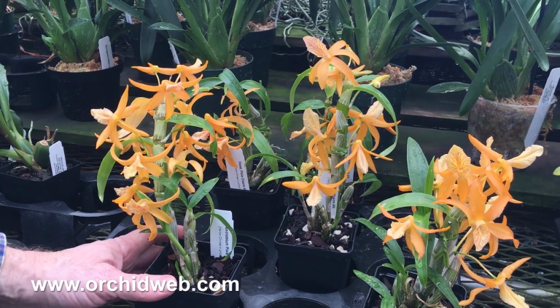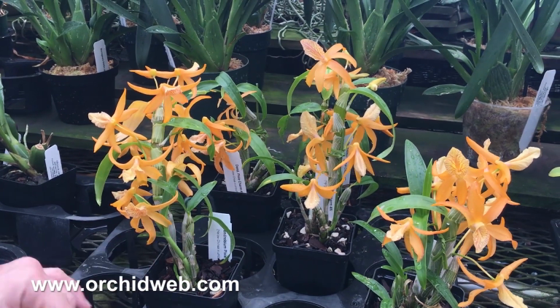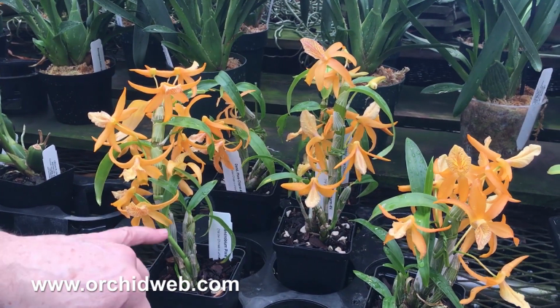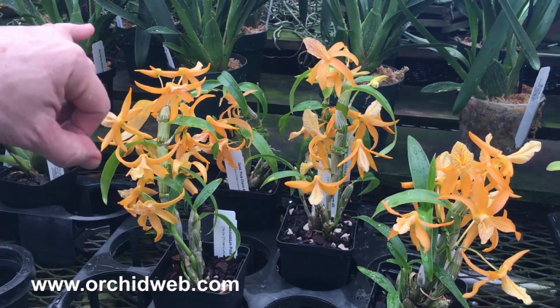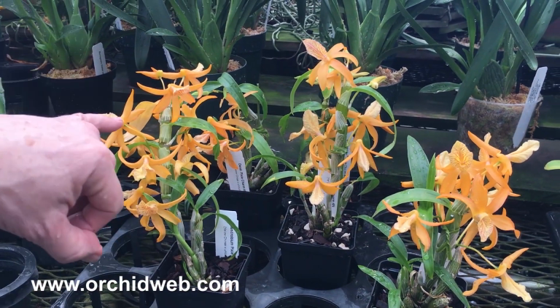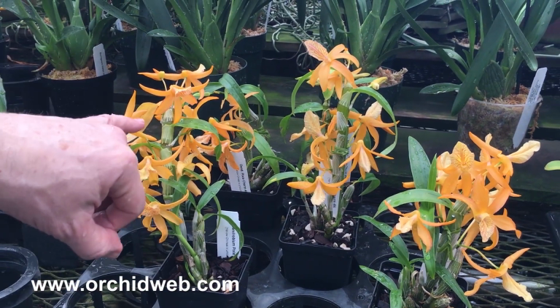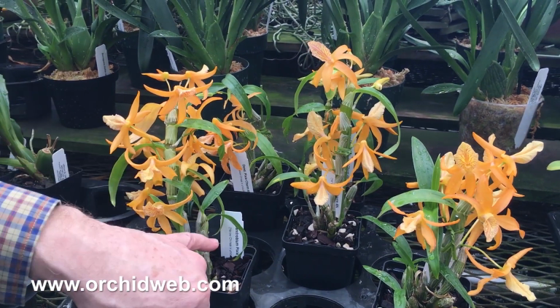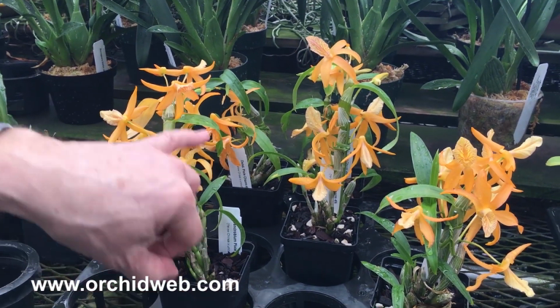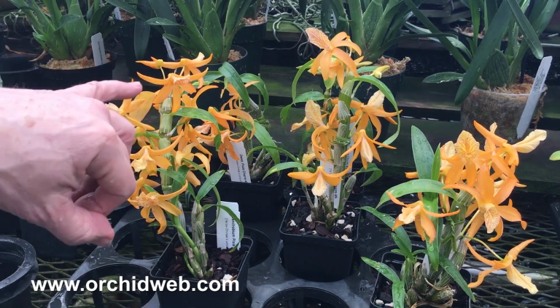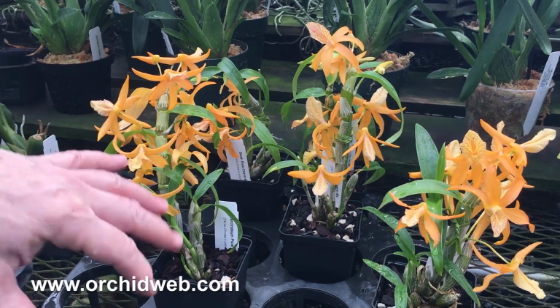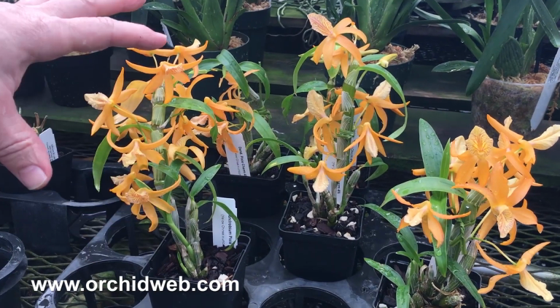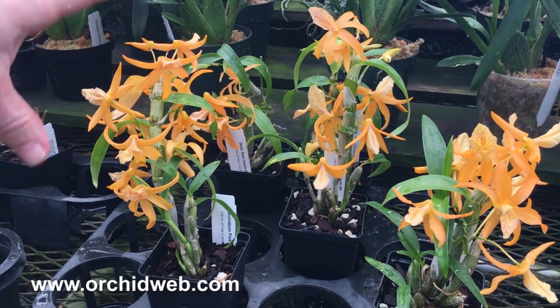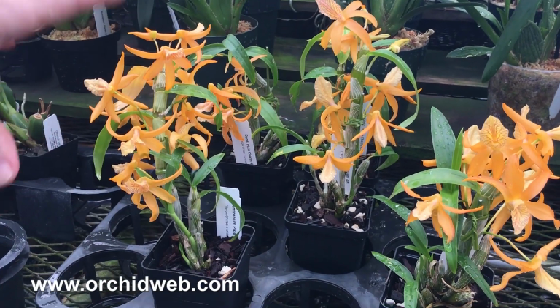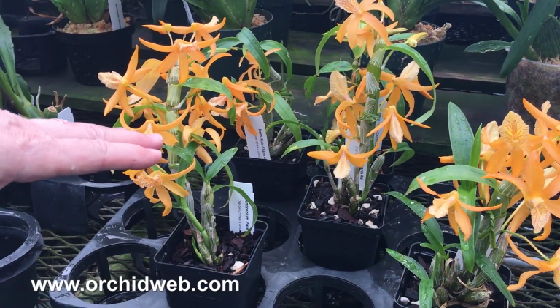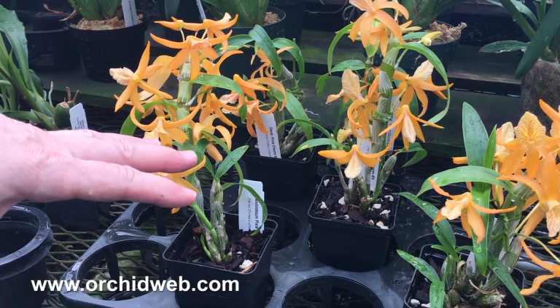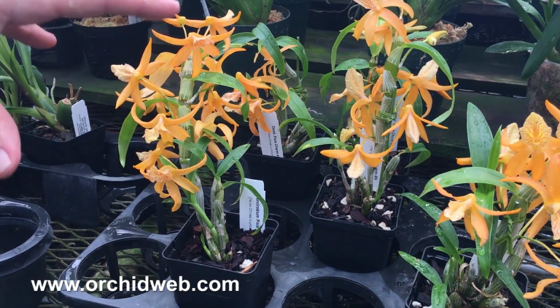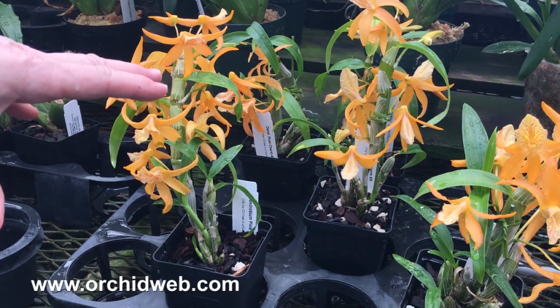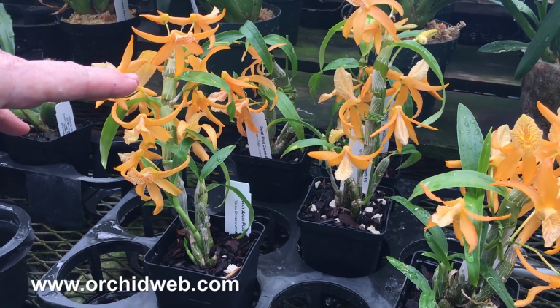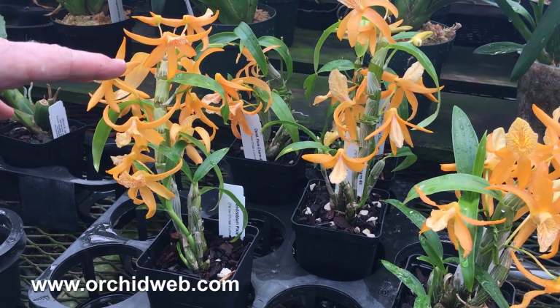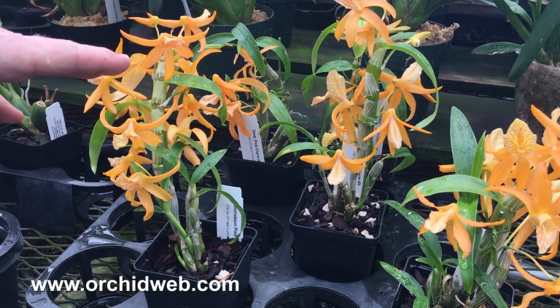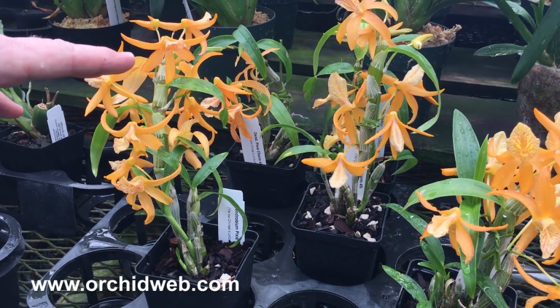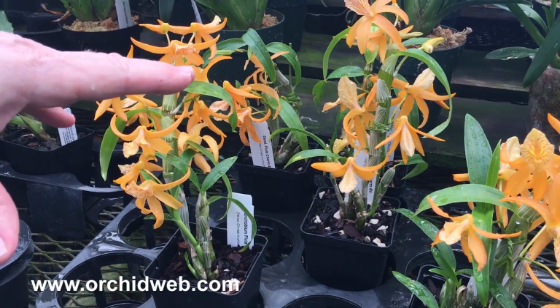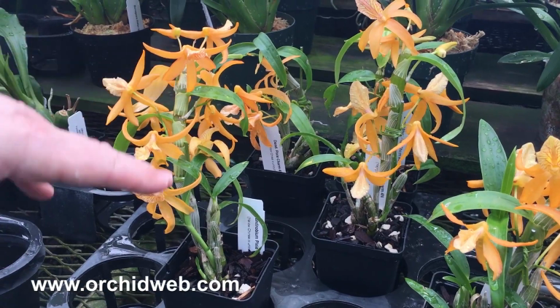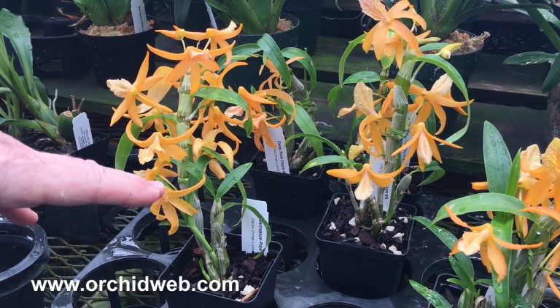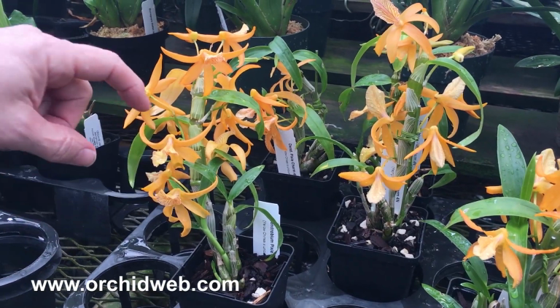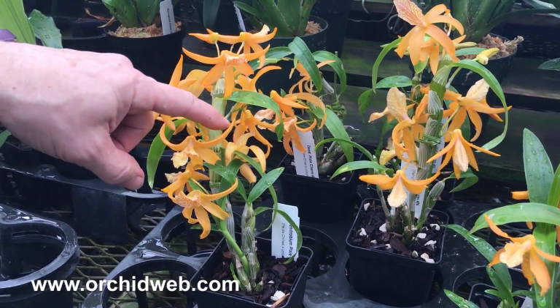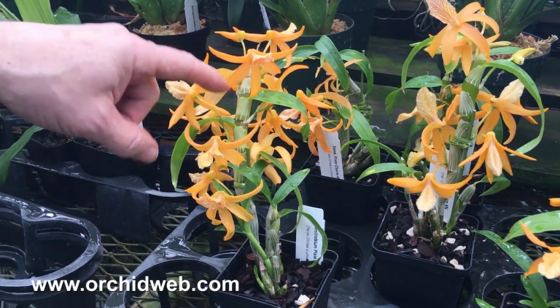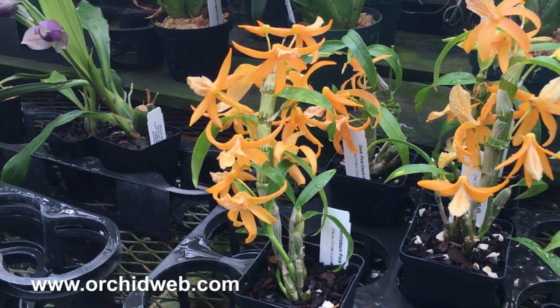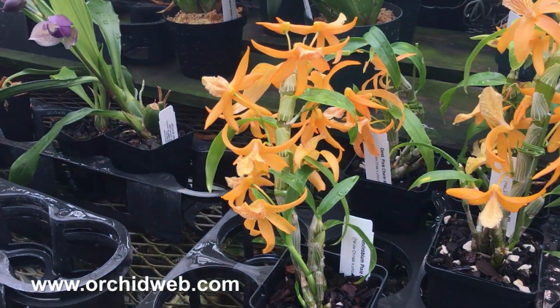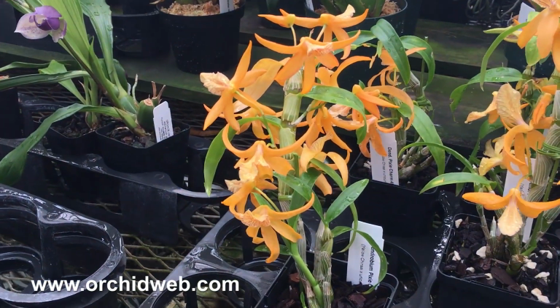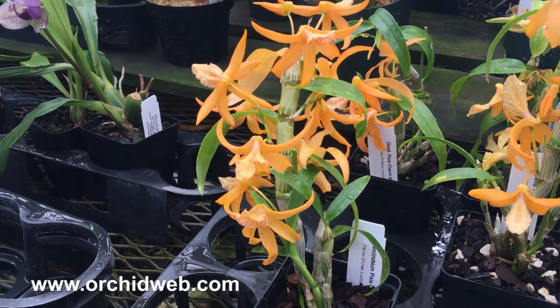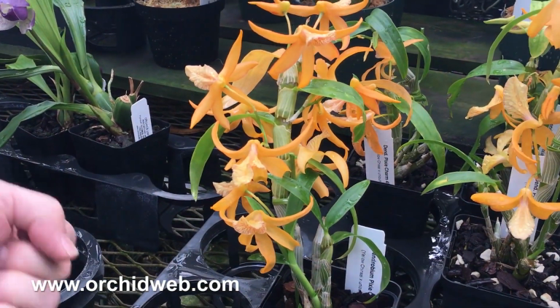This is one that grows its leaves and growth during the summer, and then it drops the leaves in the fall, late fall, and early winter, and then the buds form on the sides, and then they emerge.